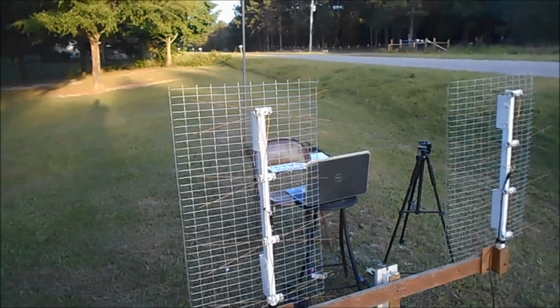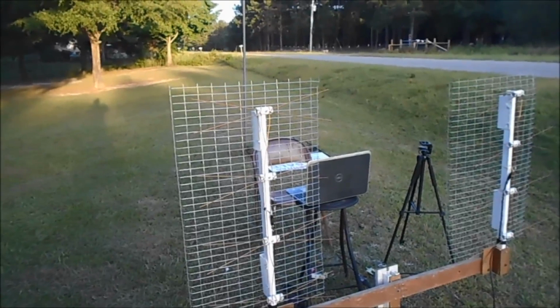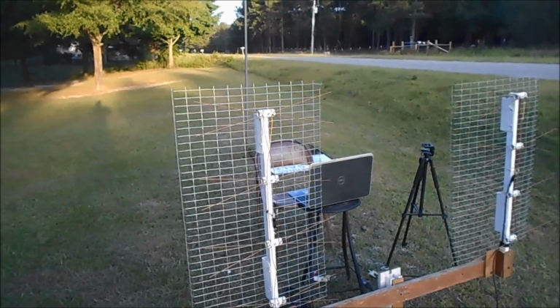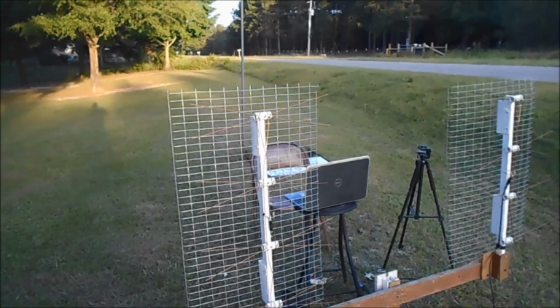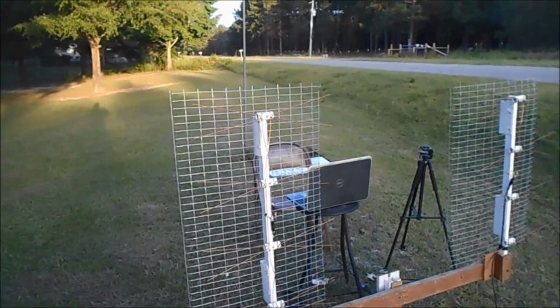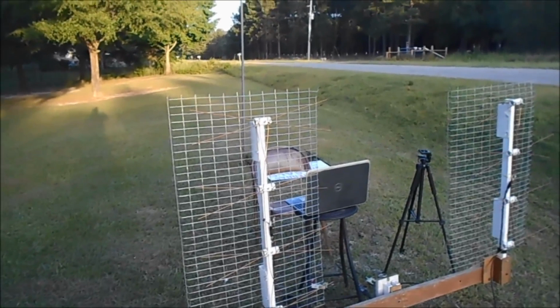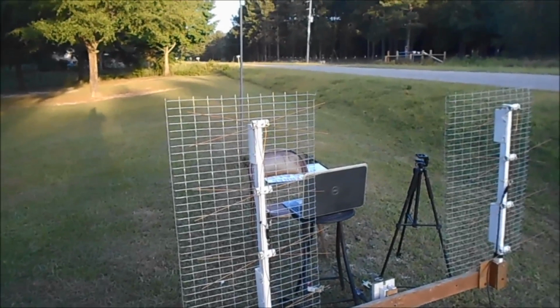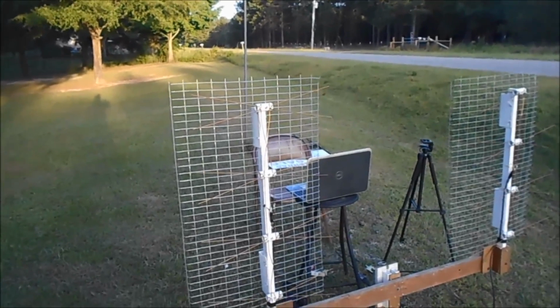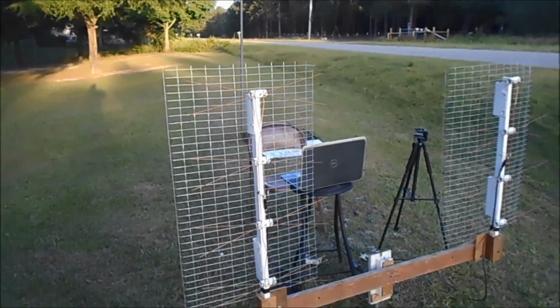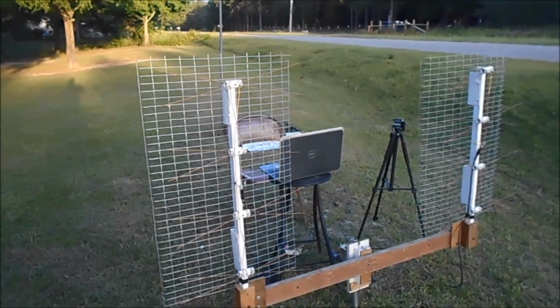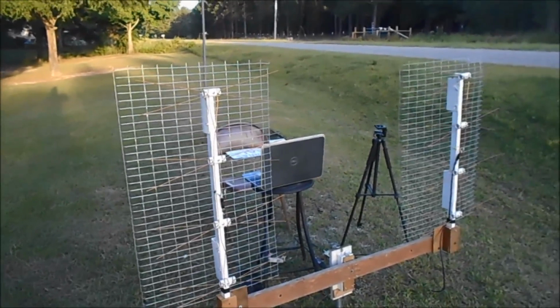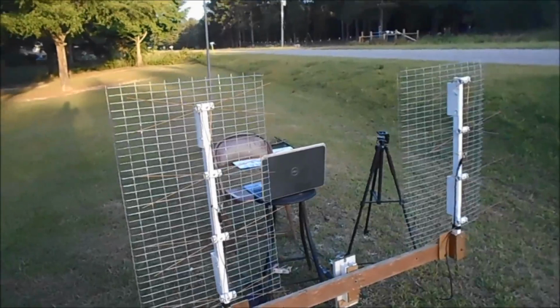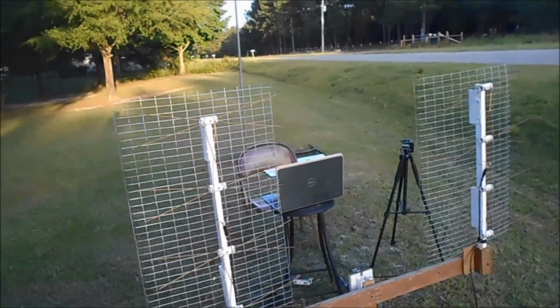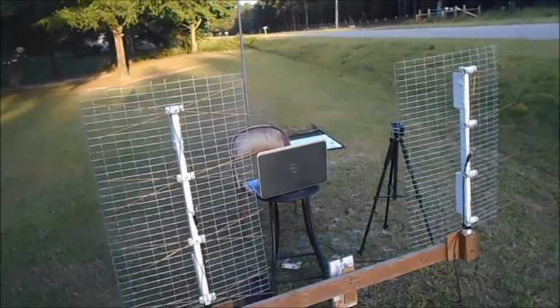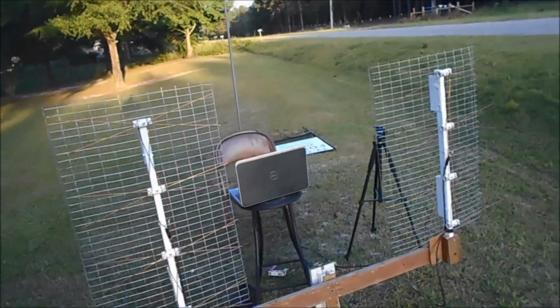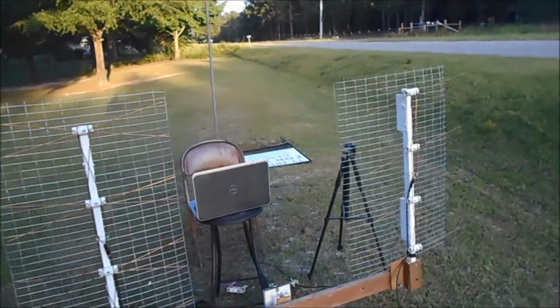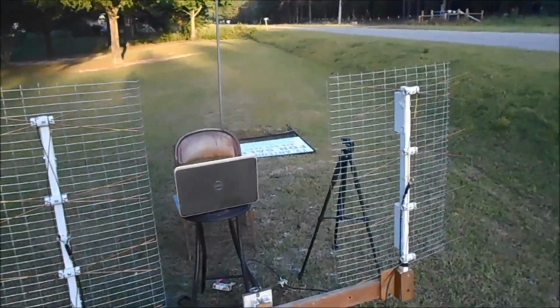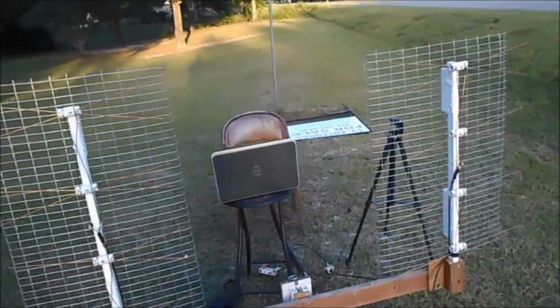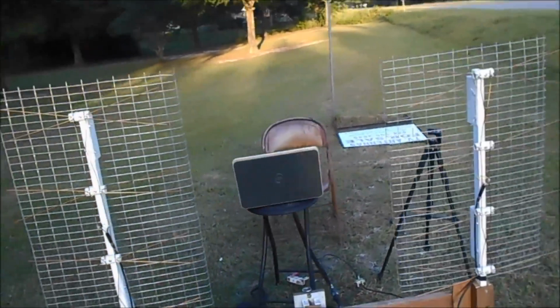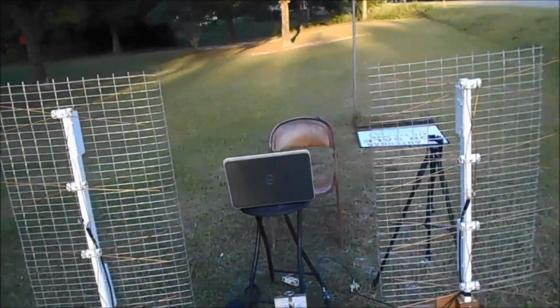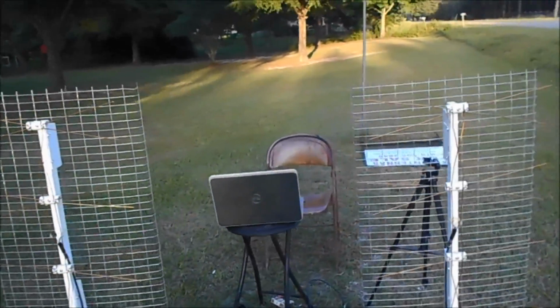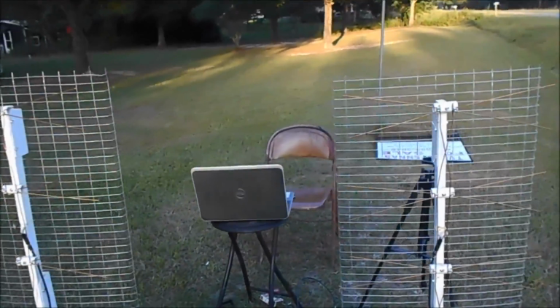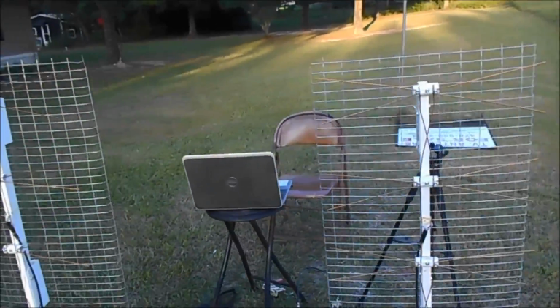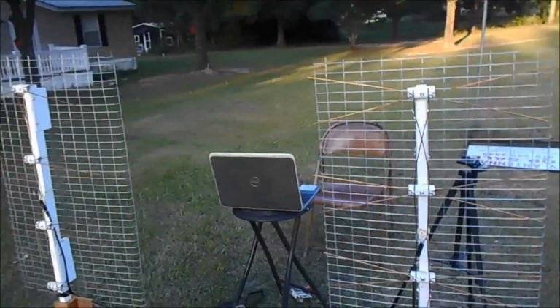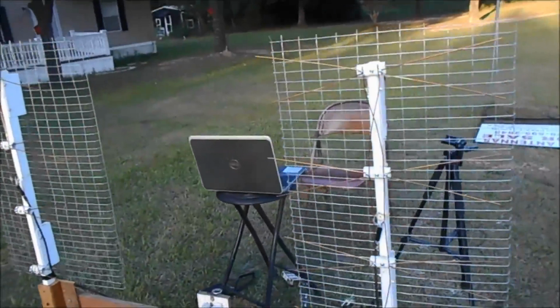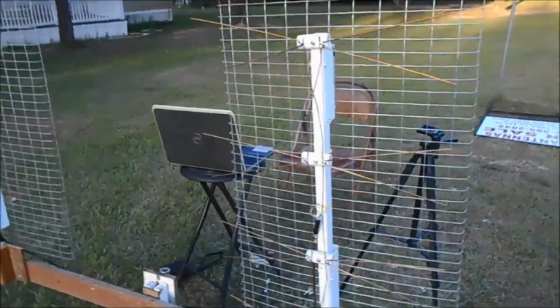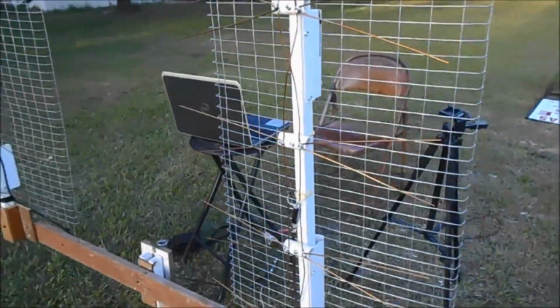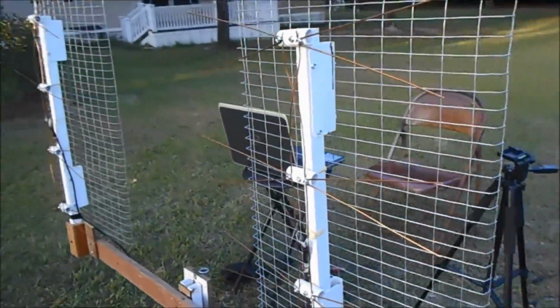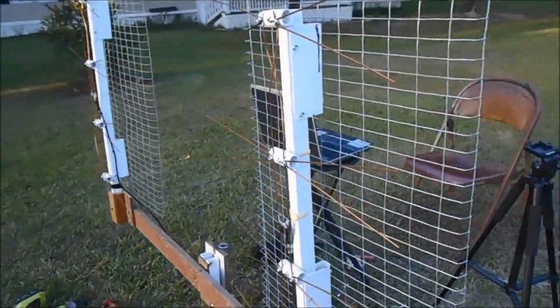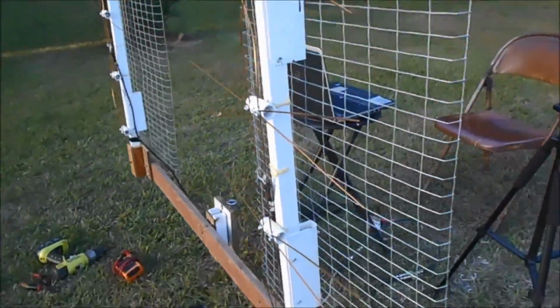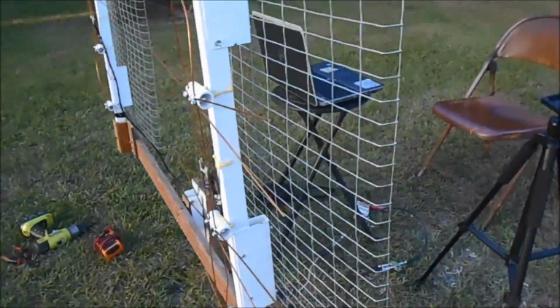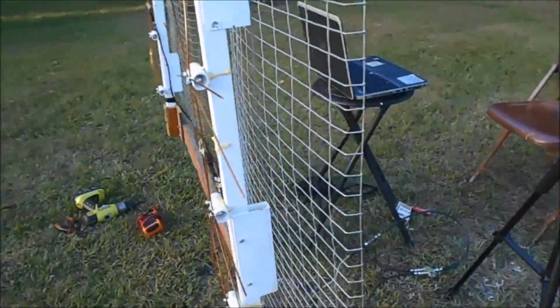I've had a couple people ask me about putting two antennas together and running them together. Here's the two antennas. I do have a video of how to make one of these antennas — I call it the ultimate antenna.